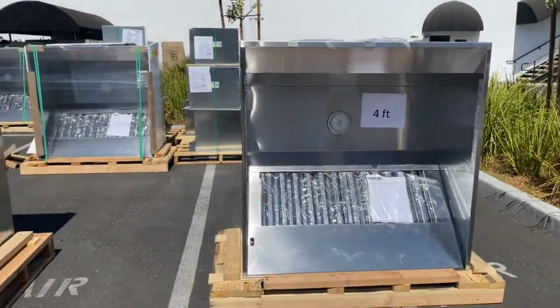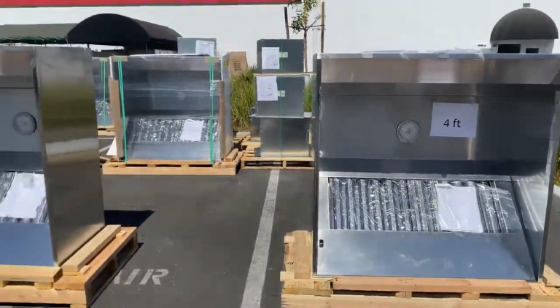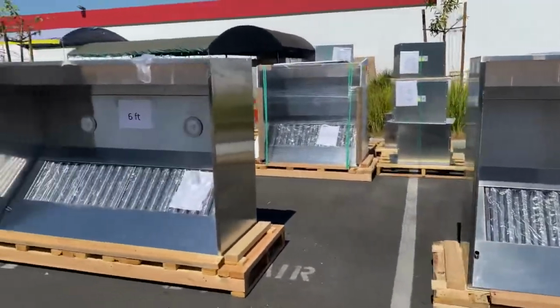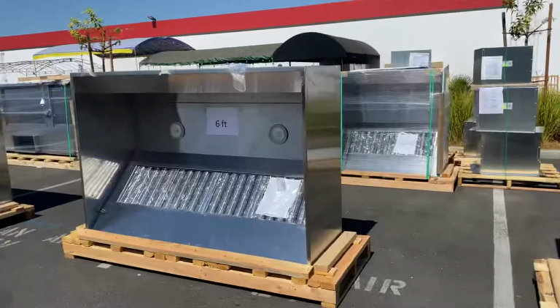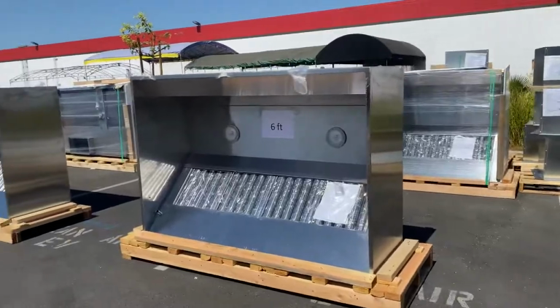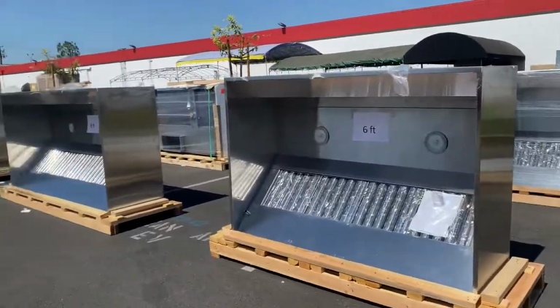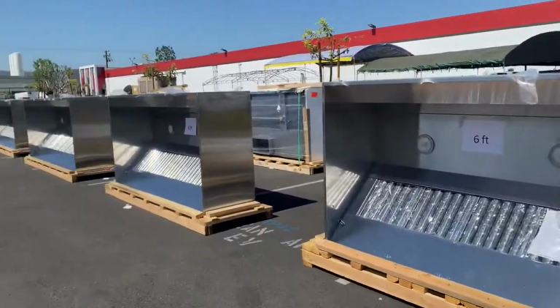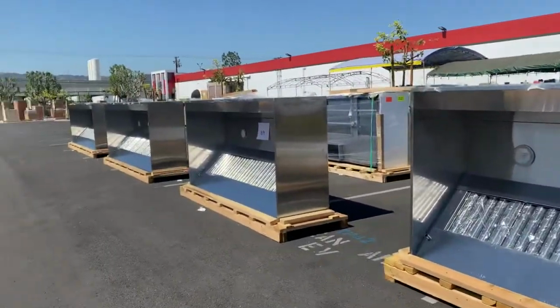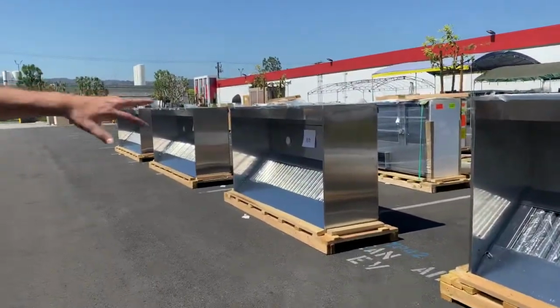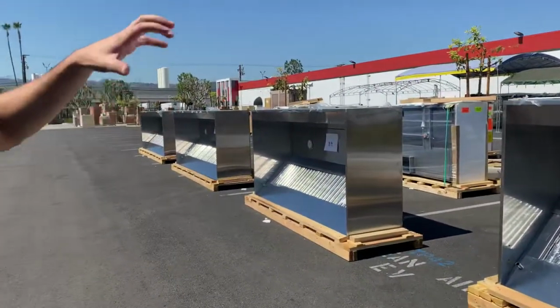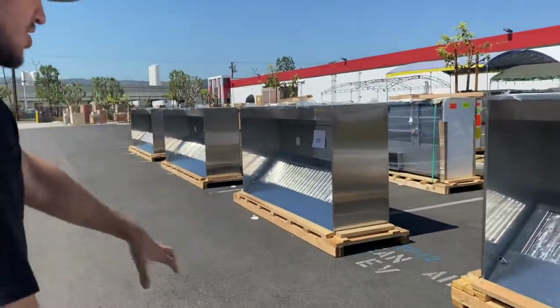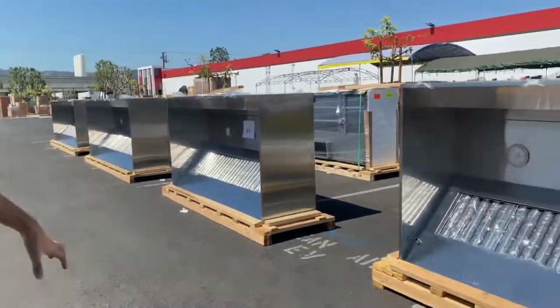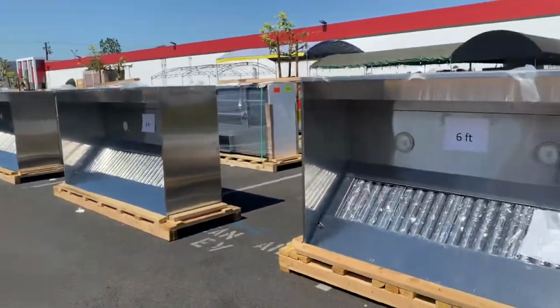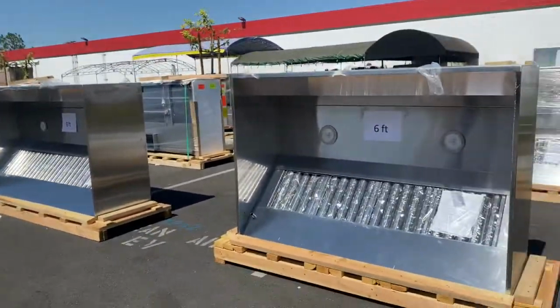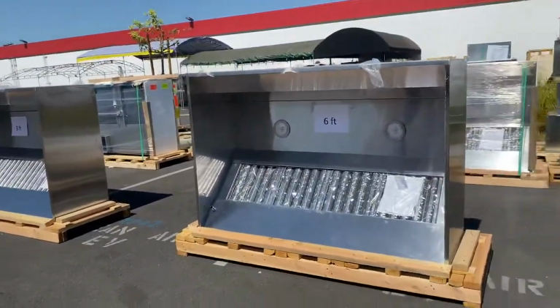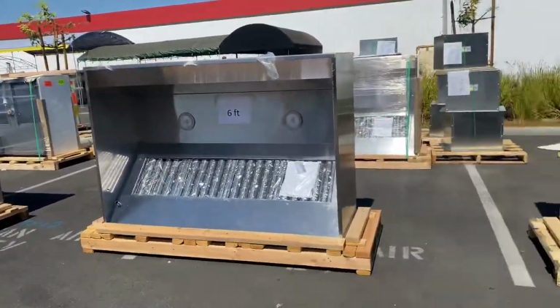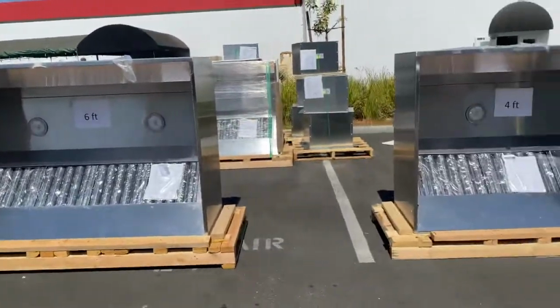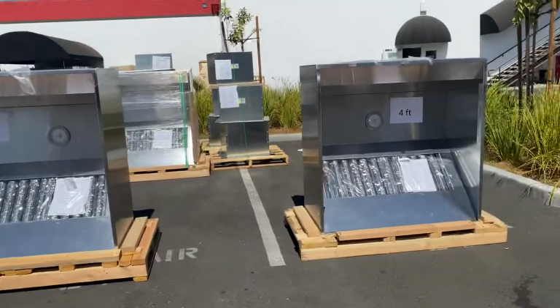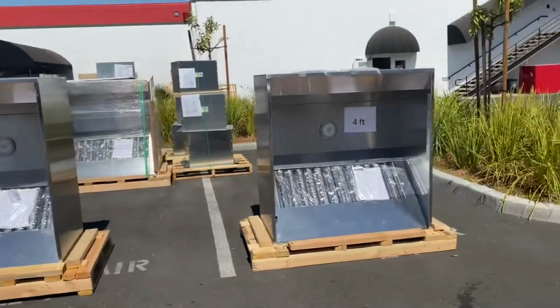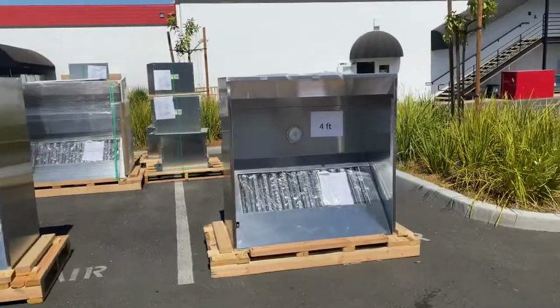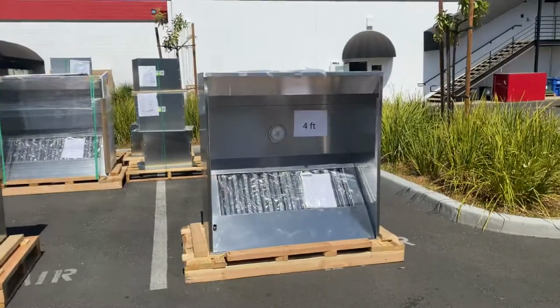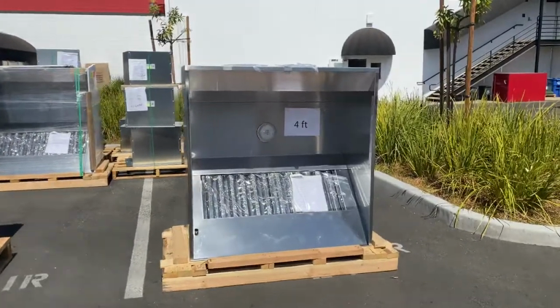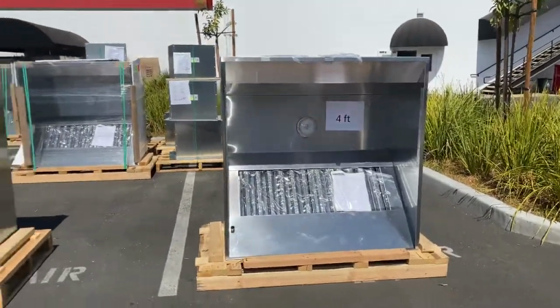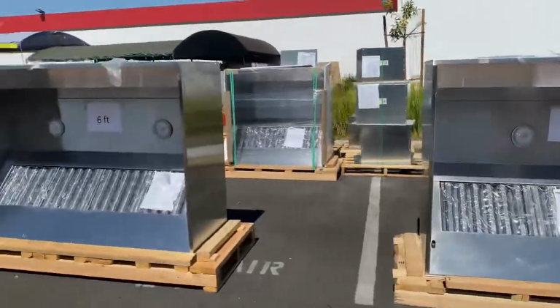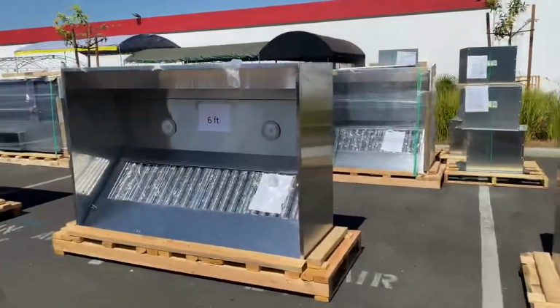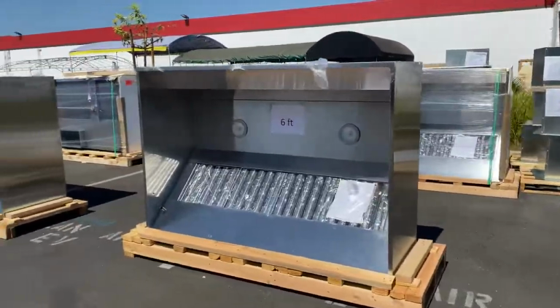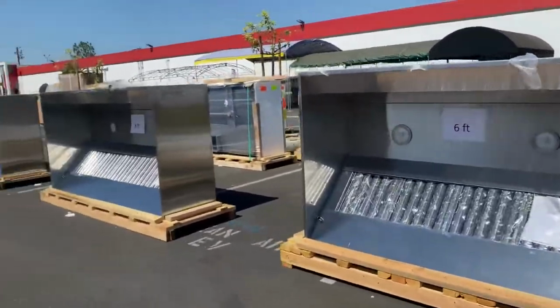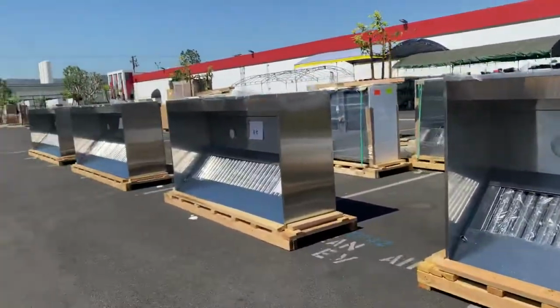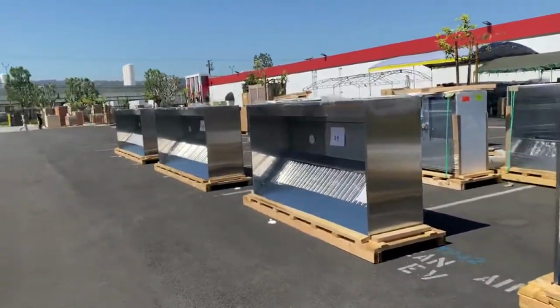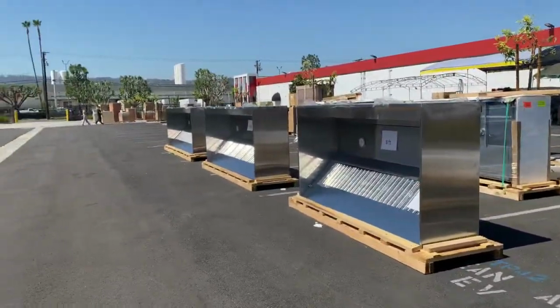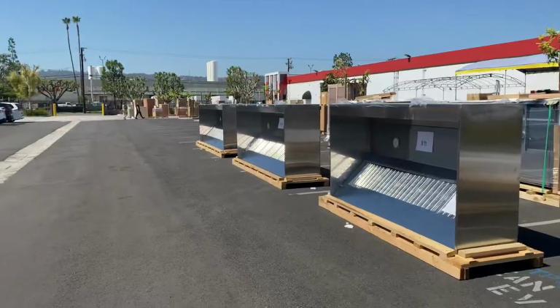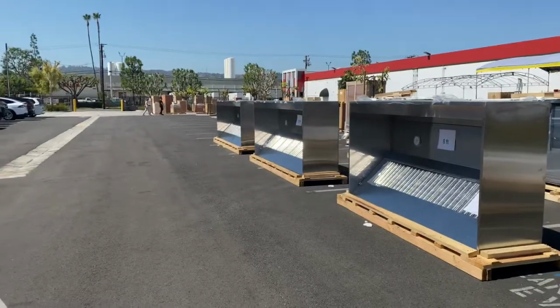We're going to have four to five different sizes available in stock now. Starting from our smallest size, we got our four foot. We will have six foot, eight foot, ten foot. The biggest size will be our twelve foot.